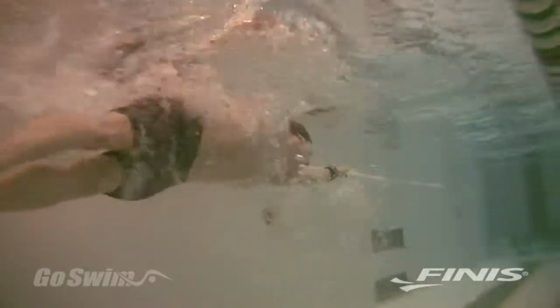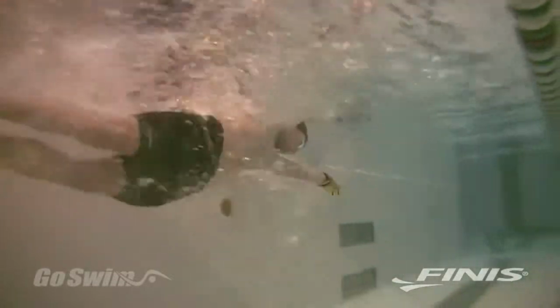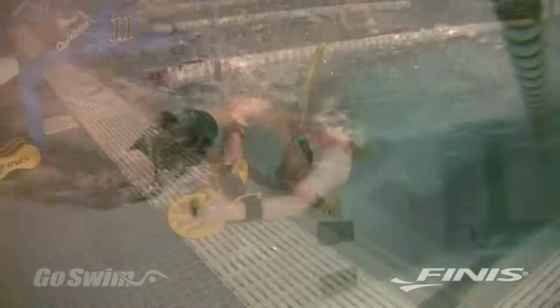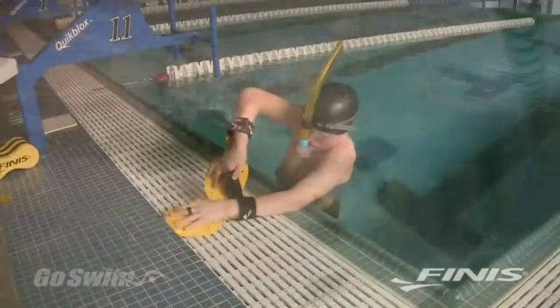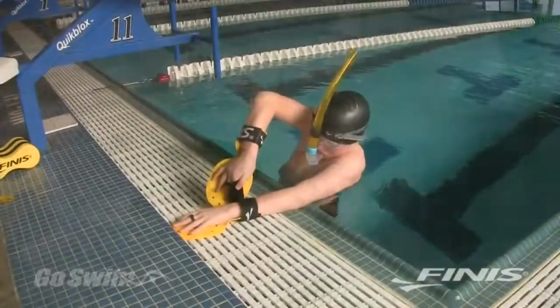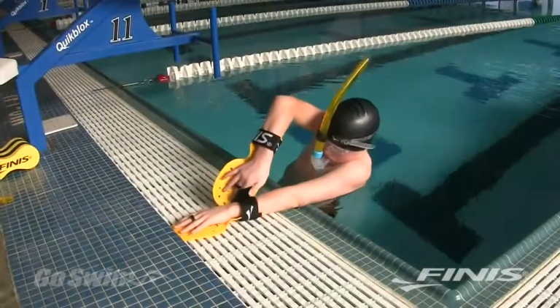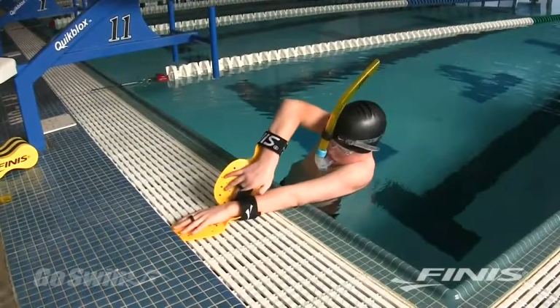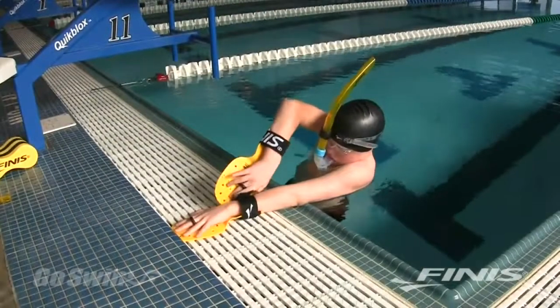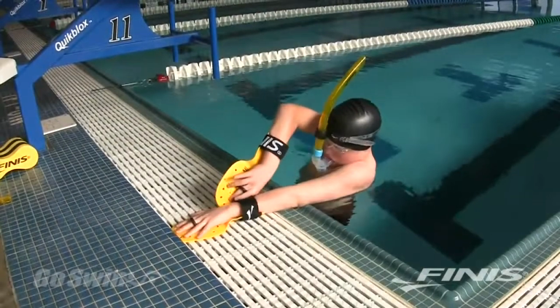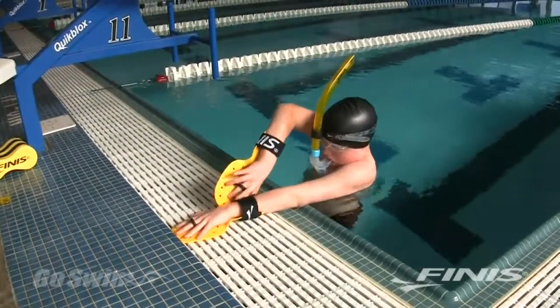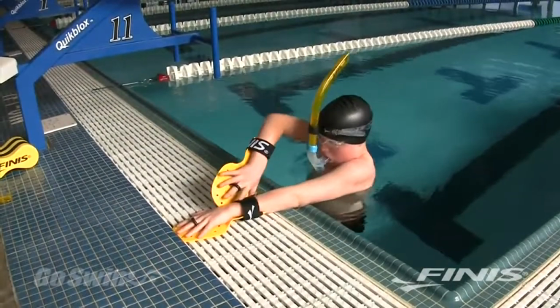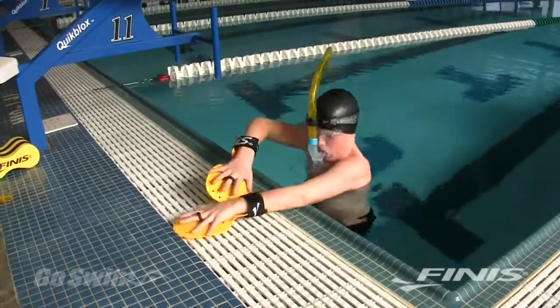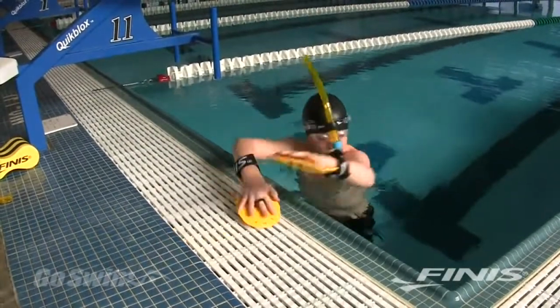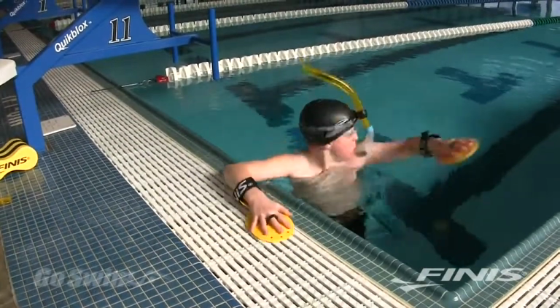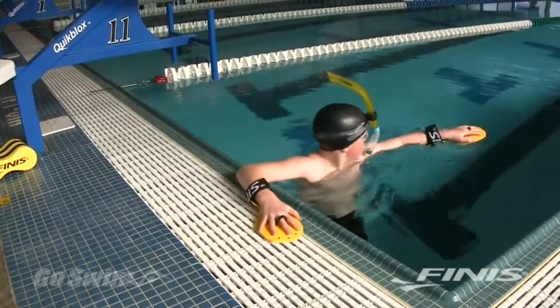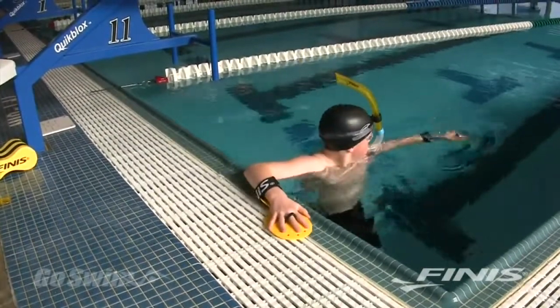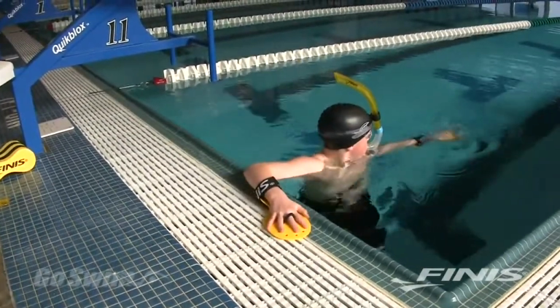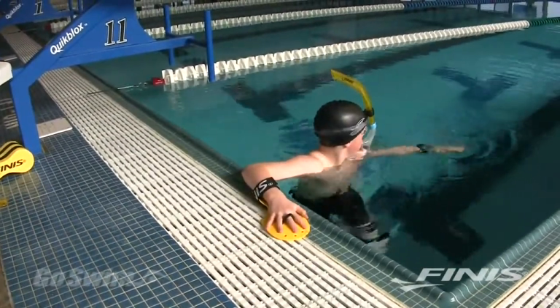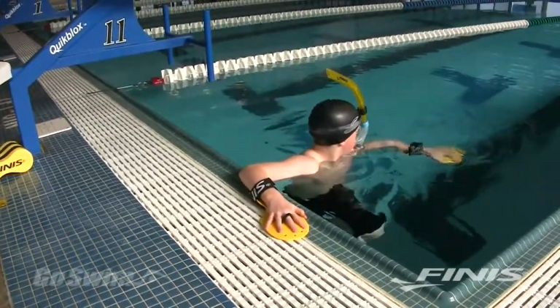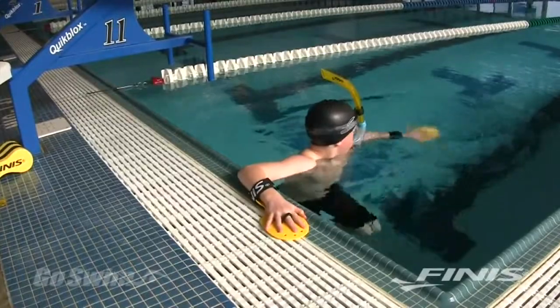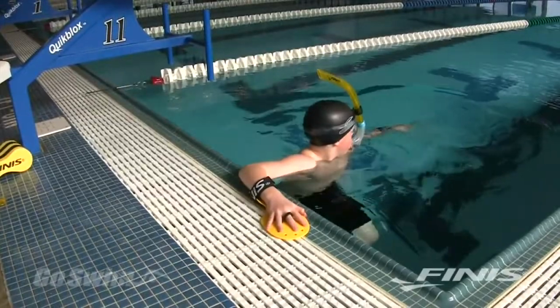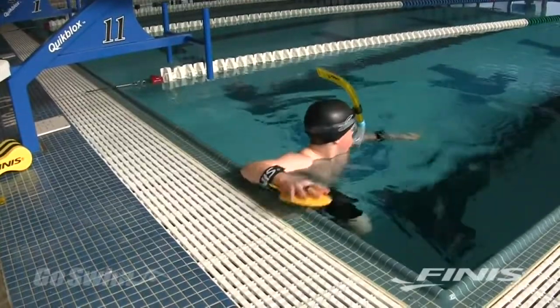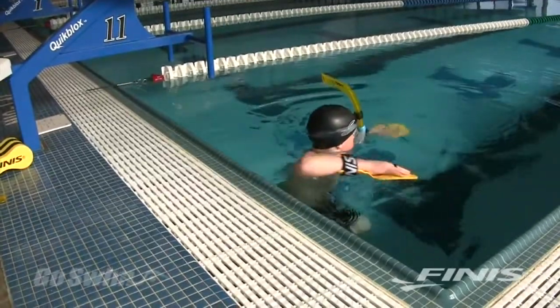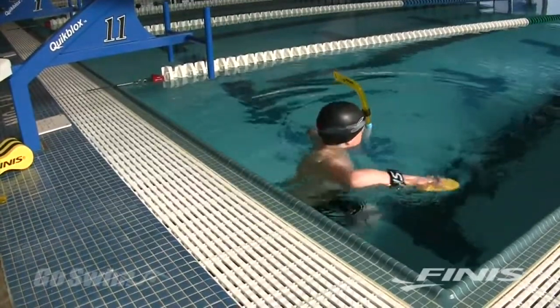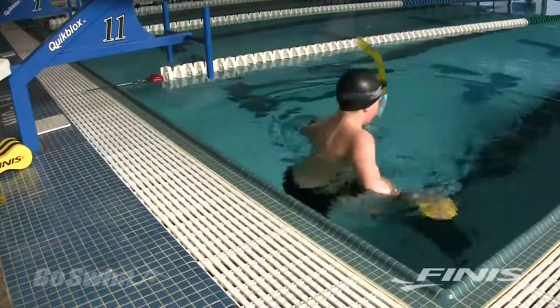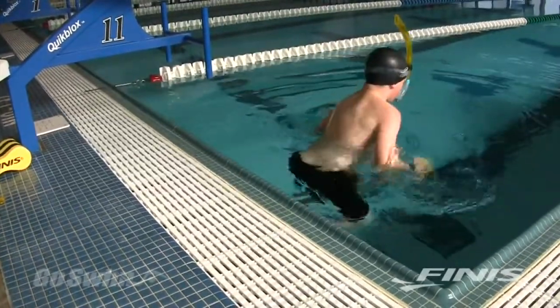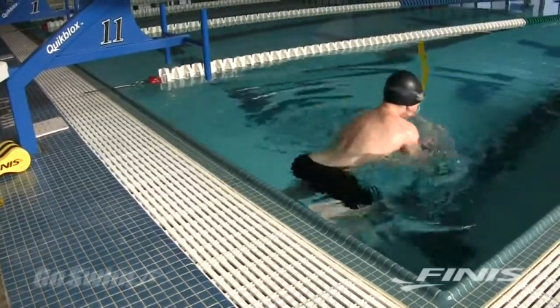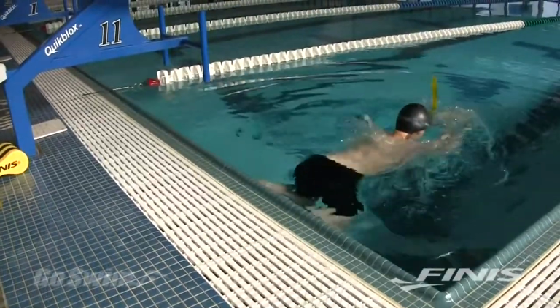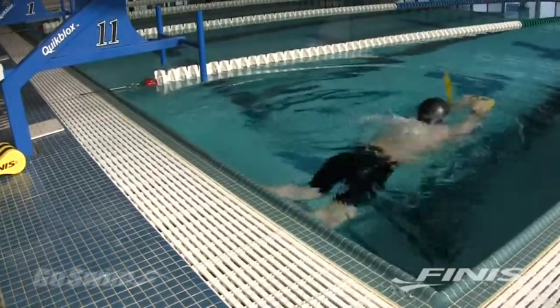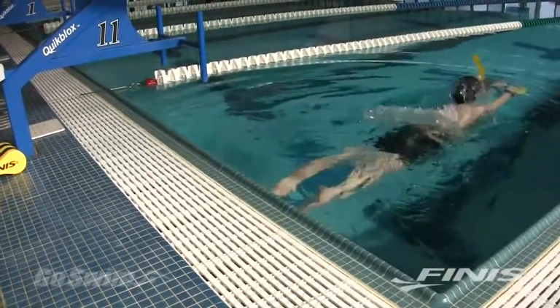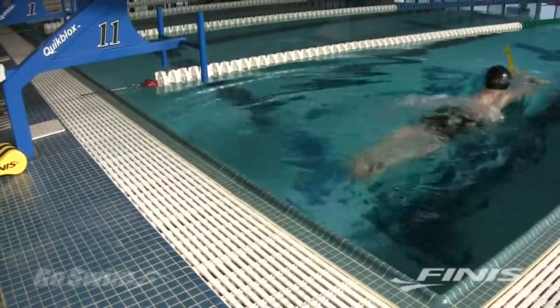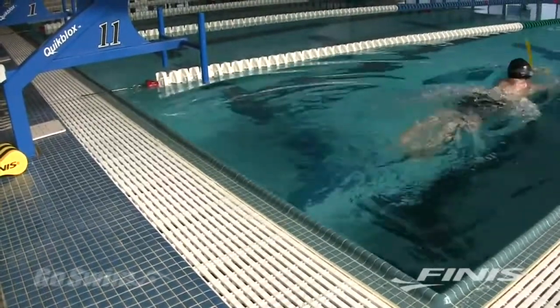Learning to swim with the wrist, forearm, and elbow in the correct position is important in every stroke, and the Bolster will definitely help you achieve this.